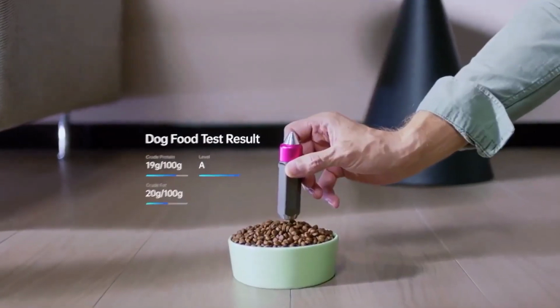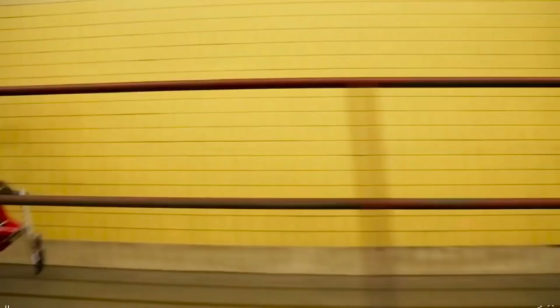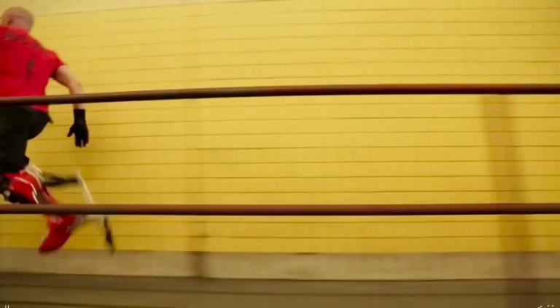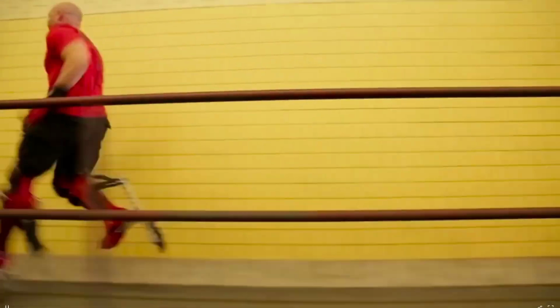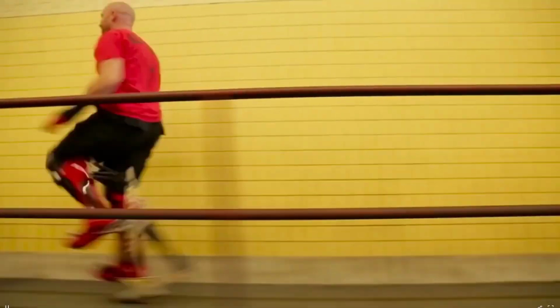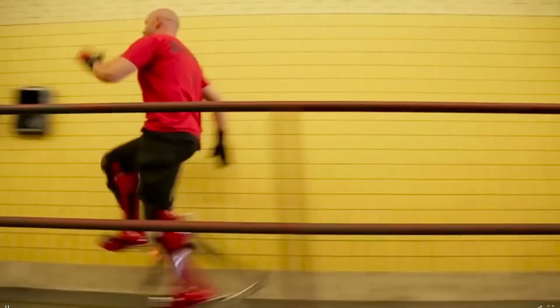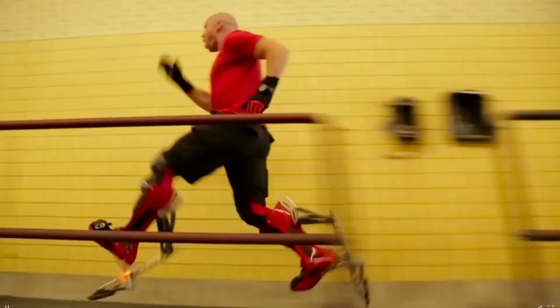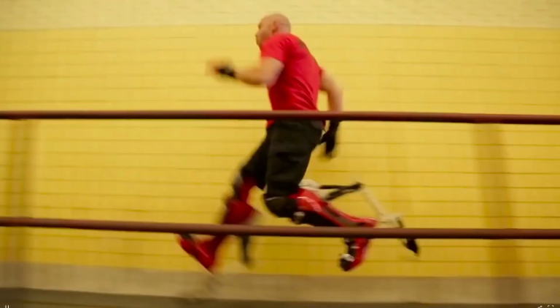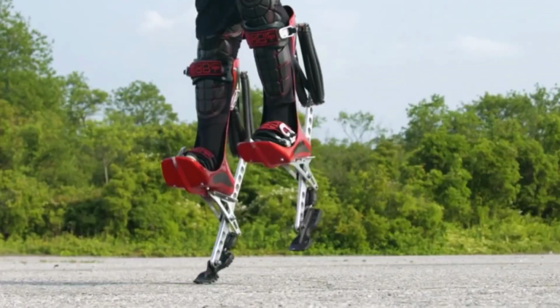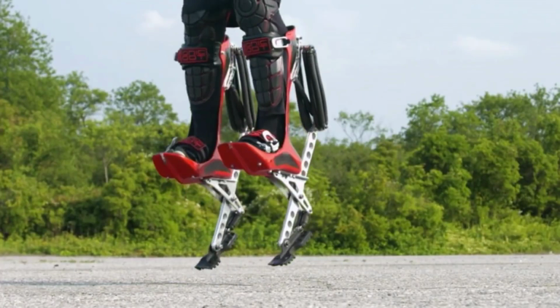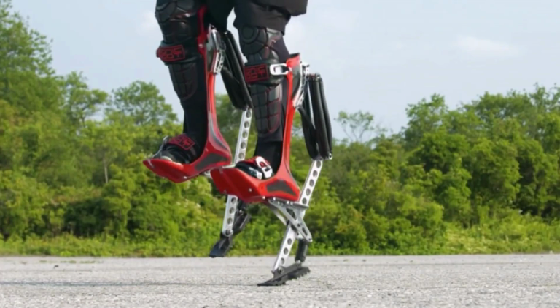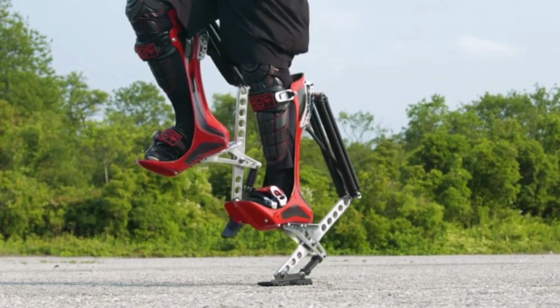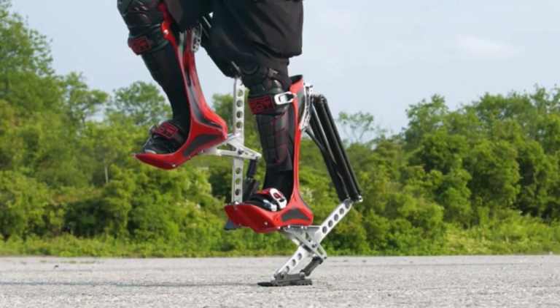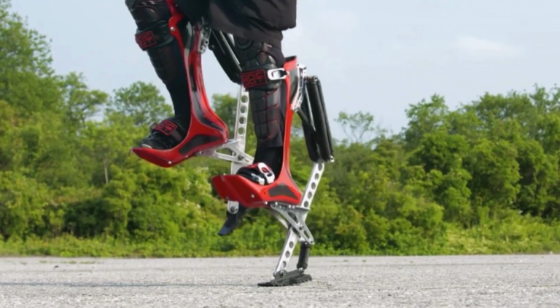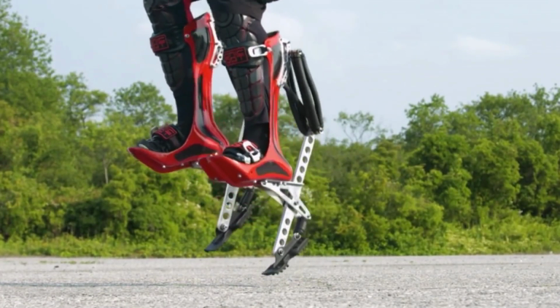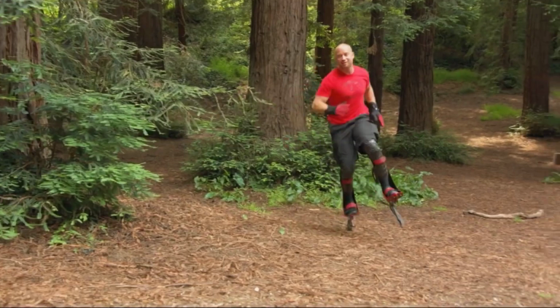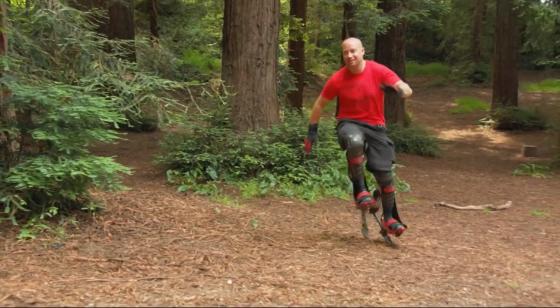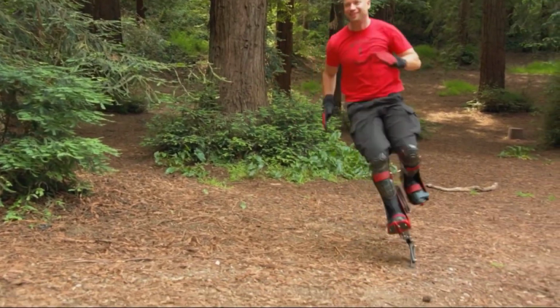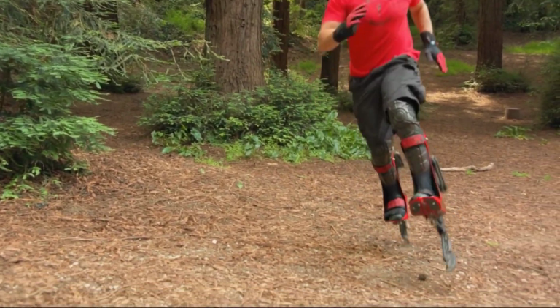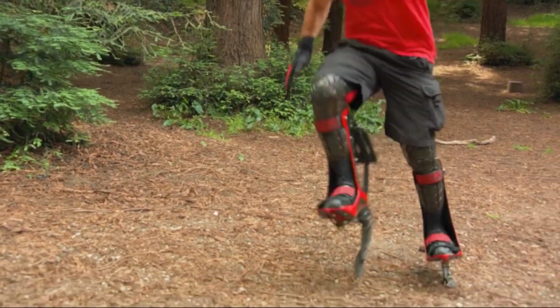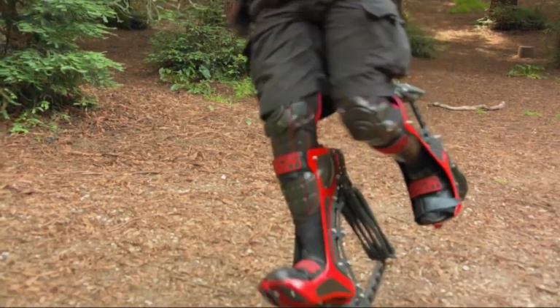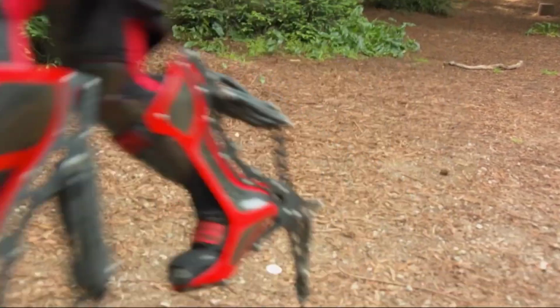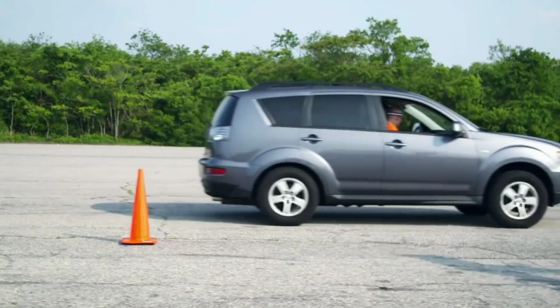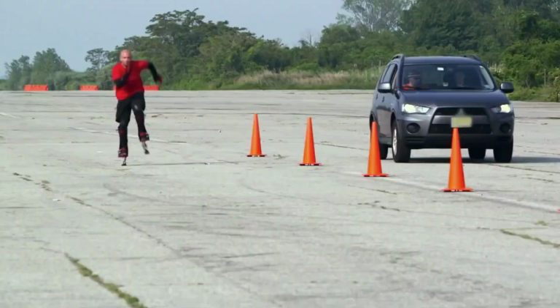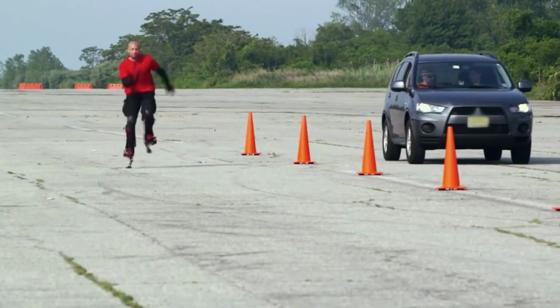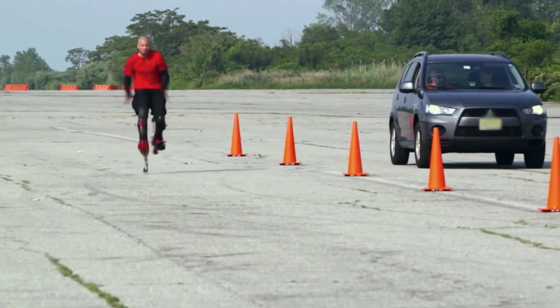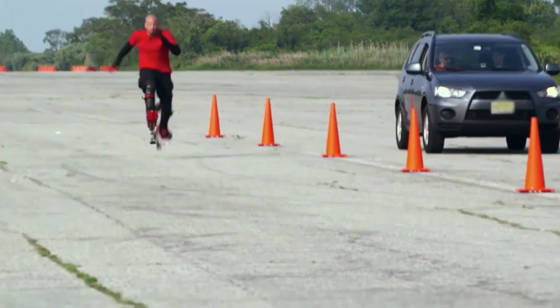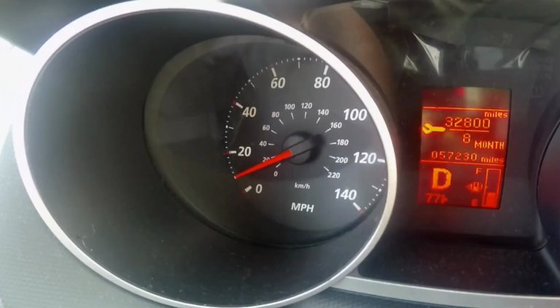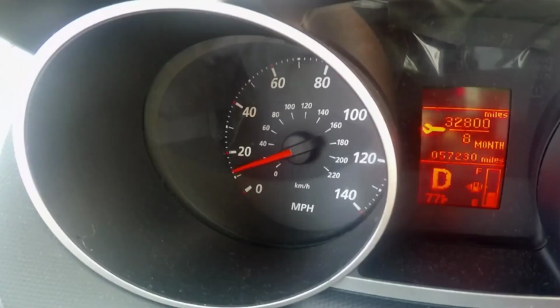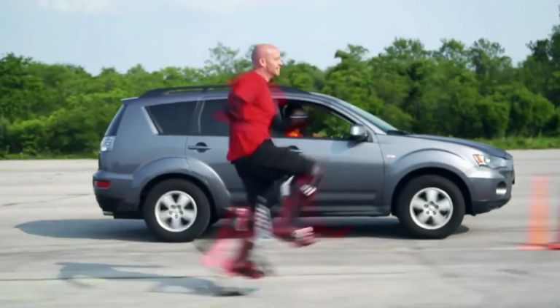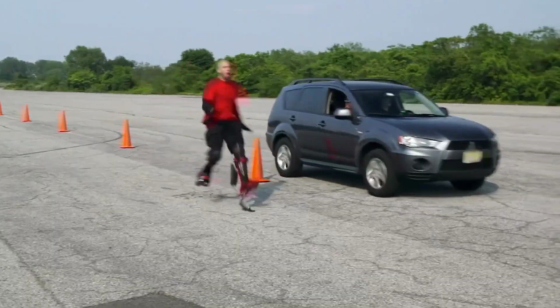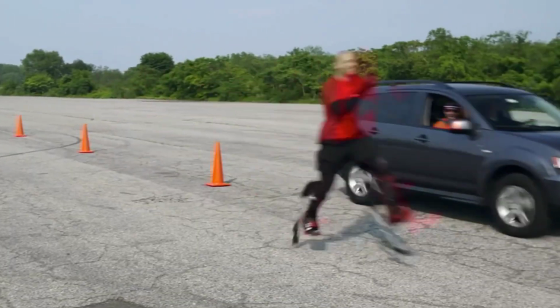Ever wanted to run like a superhero? With Bionic Boots, you can stretch your step to 10 feet and propel yourself at speeds of up to 20 miles per hour. It's like having superhuman abilities.